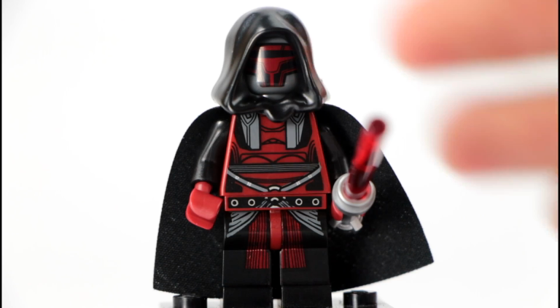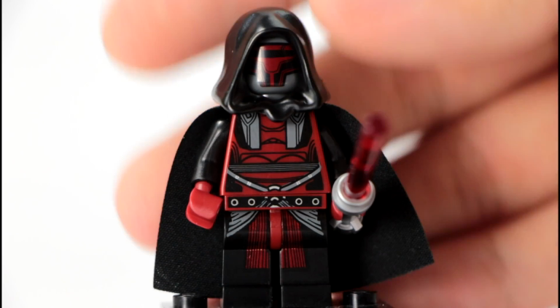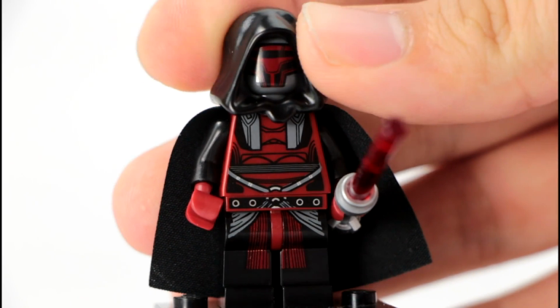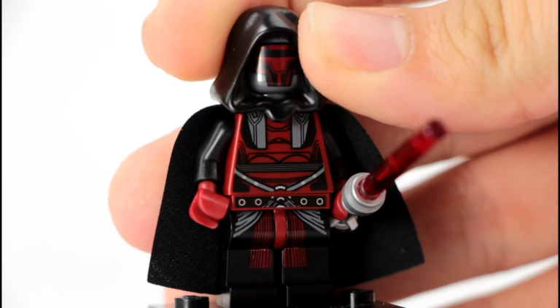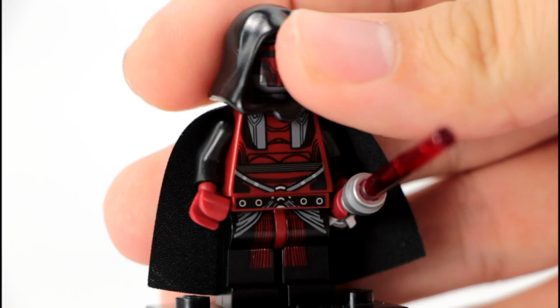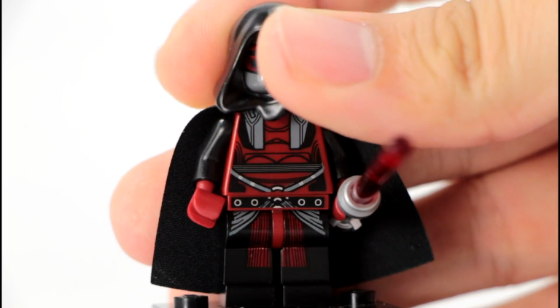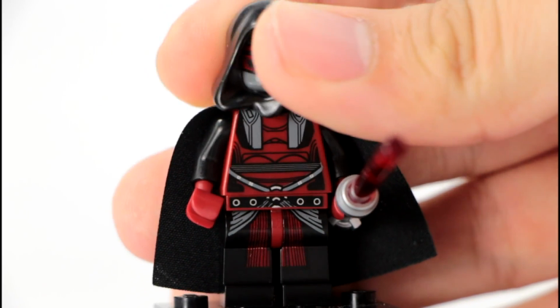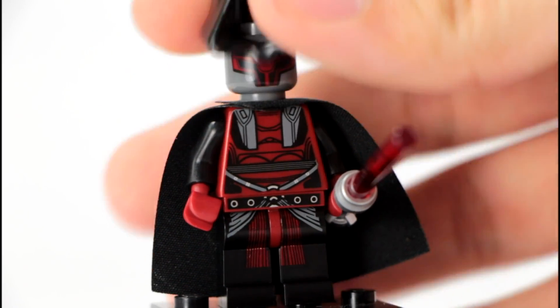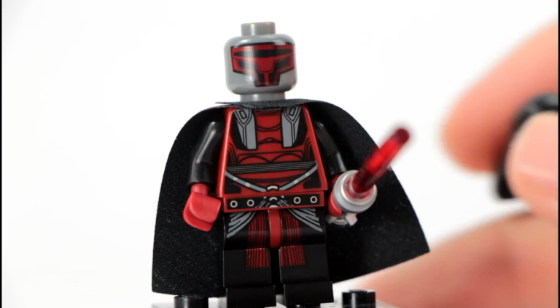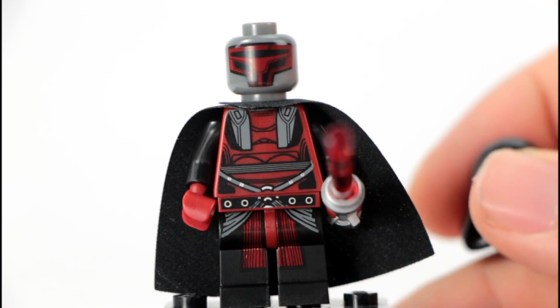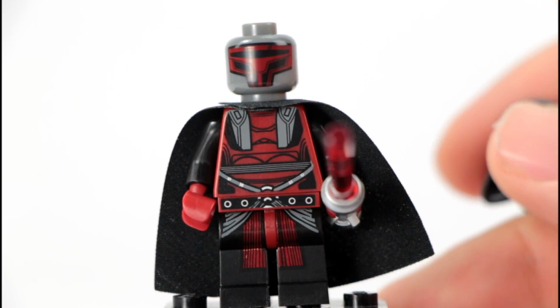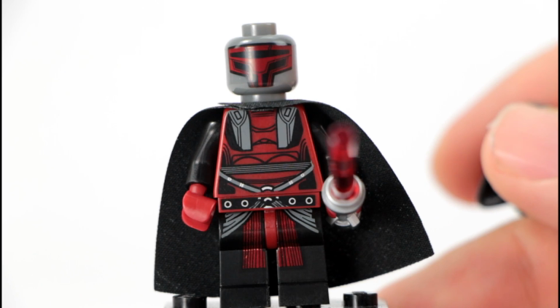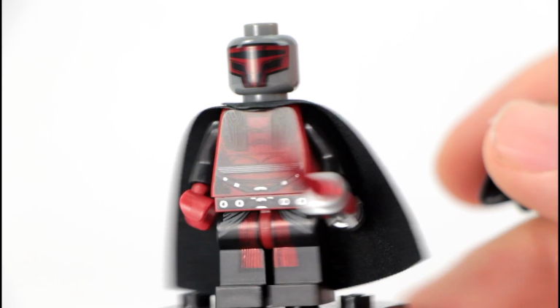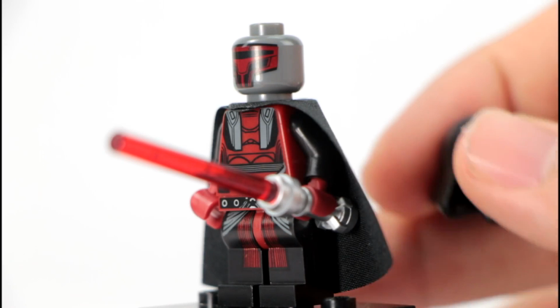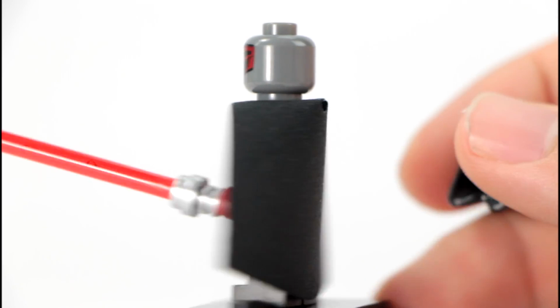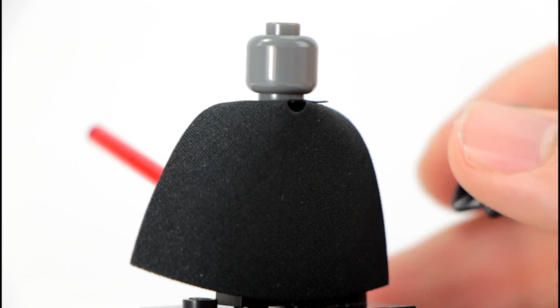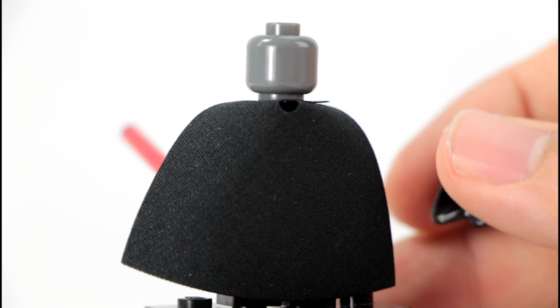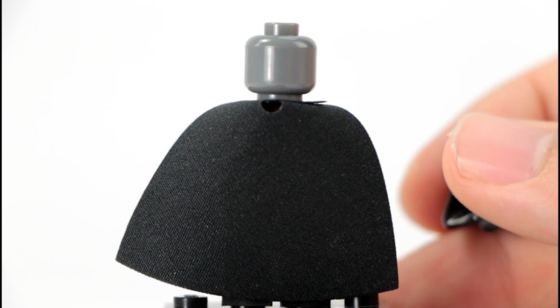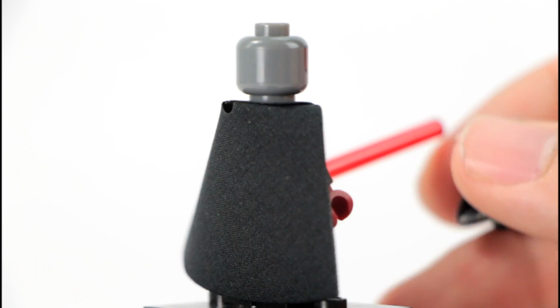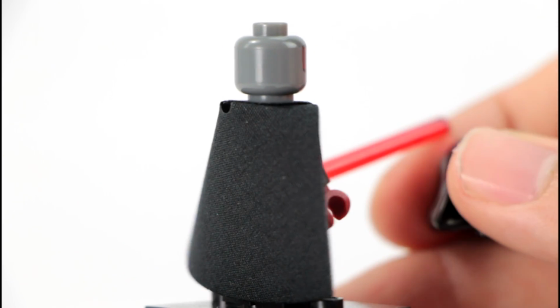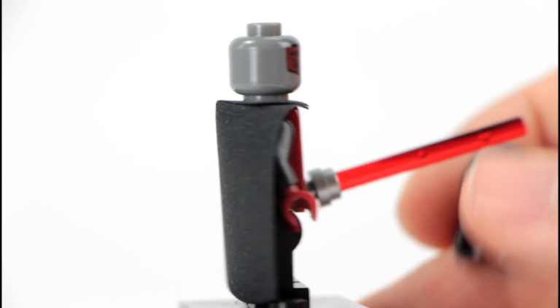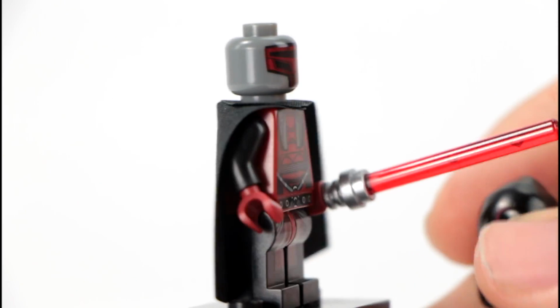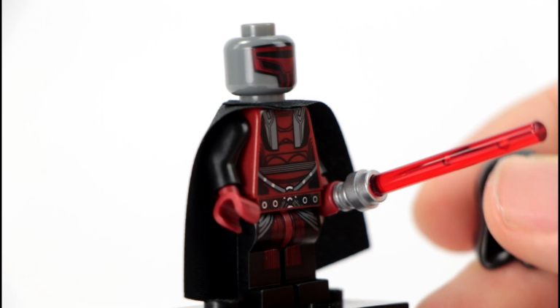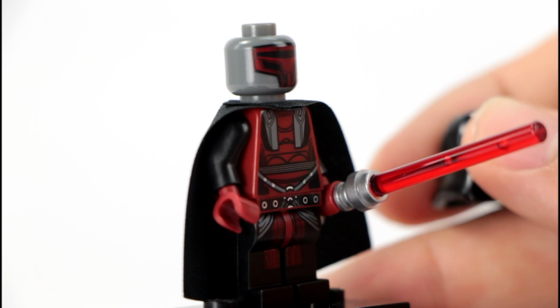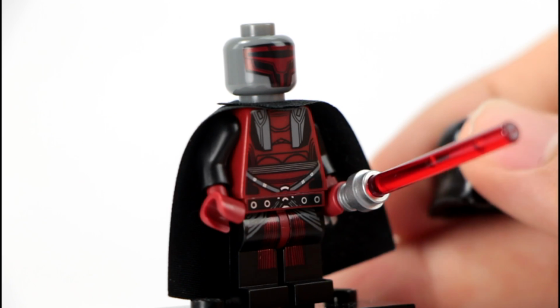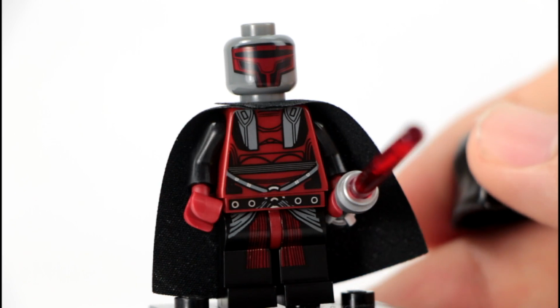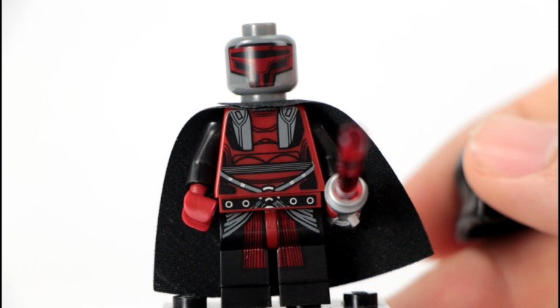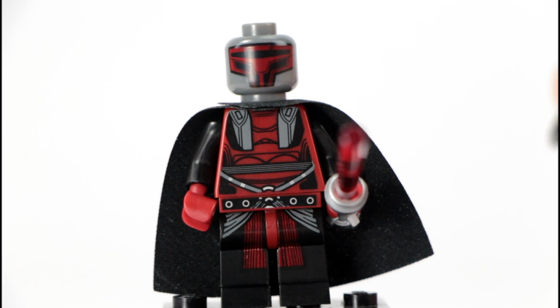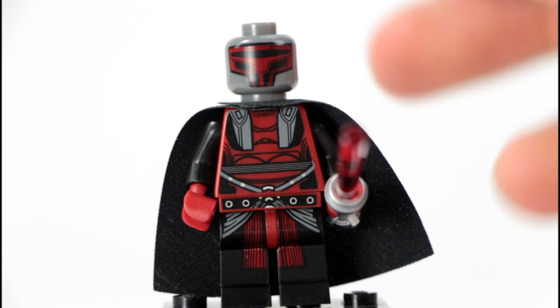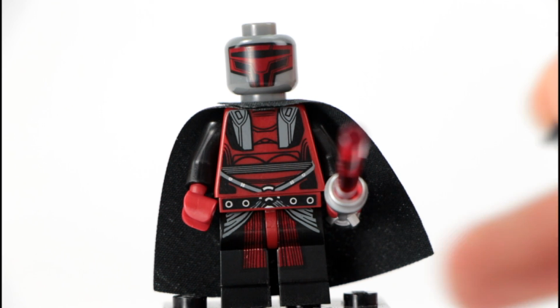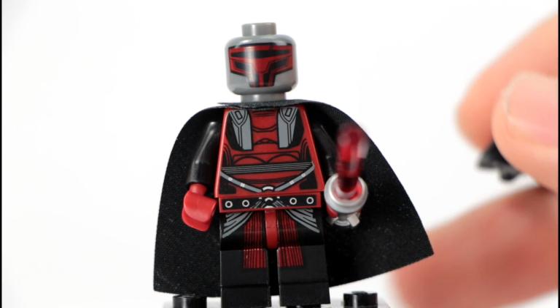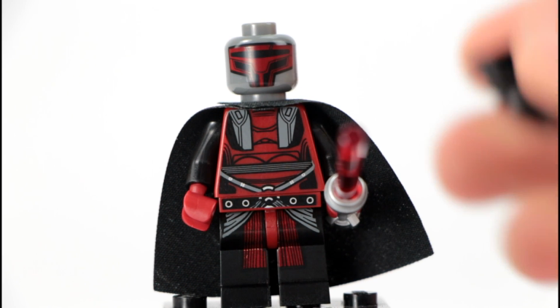As you can see, there is no face print under here, and that is mainly because you could either be a girl or a boy during the game. So of course they do not want to choose which gender you are. But very nice print on the front there.